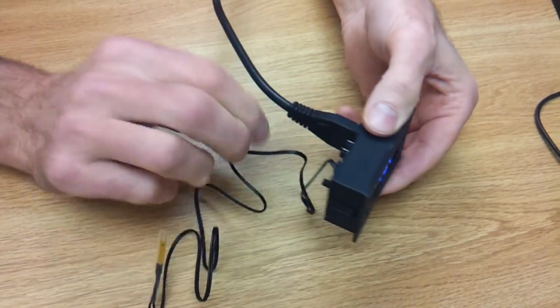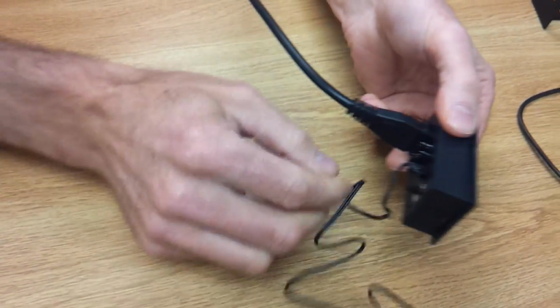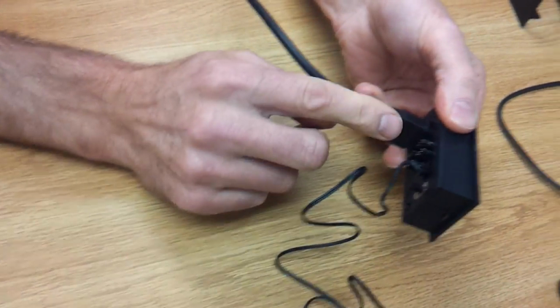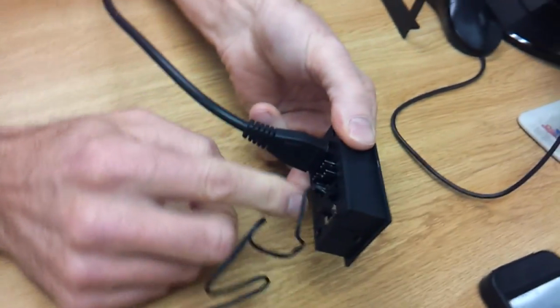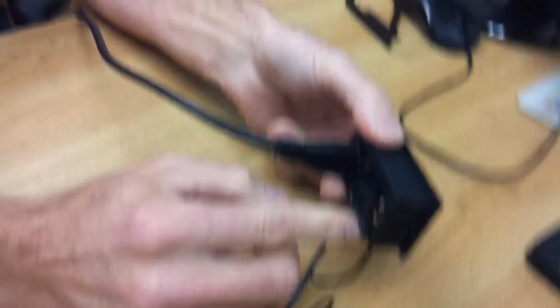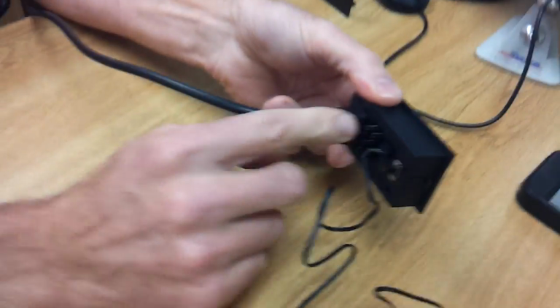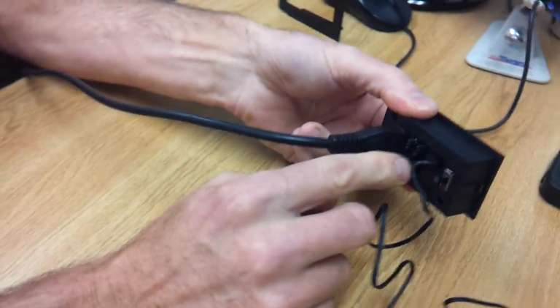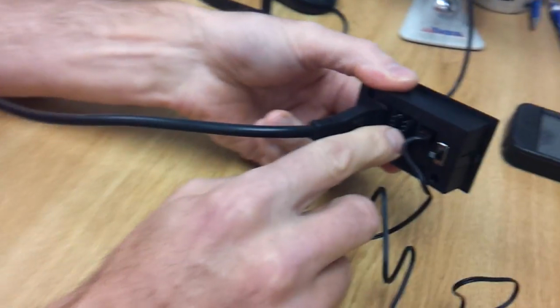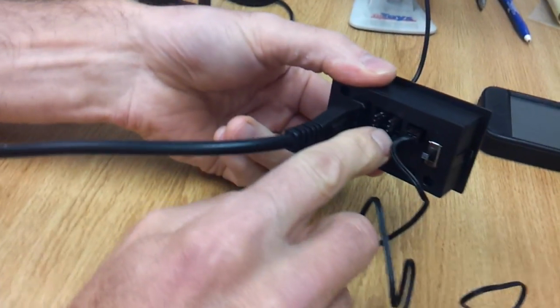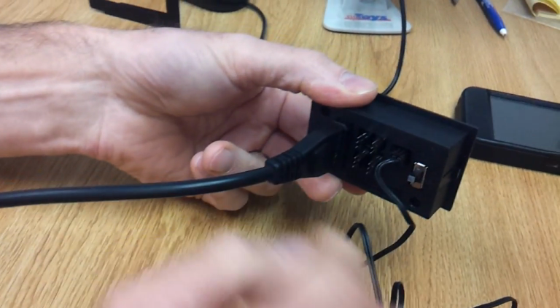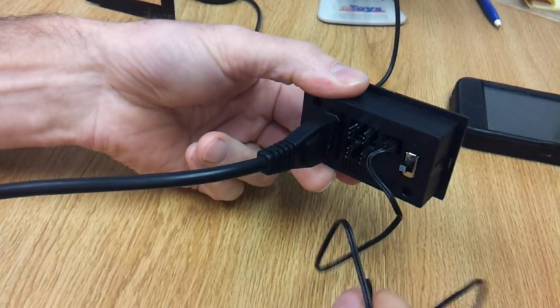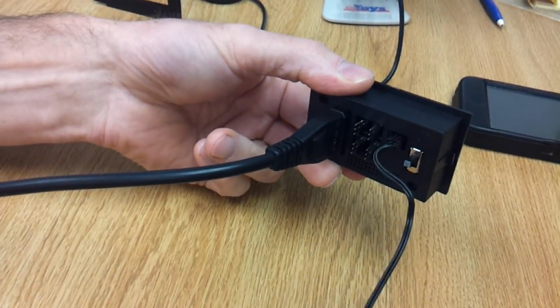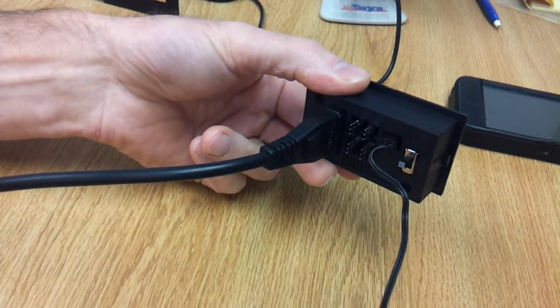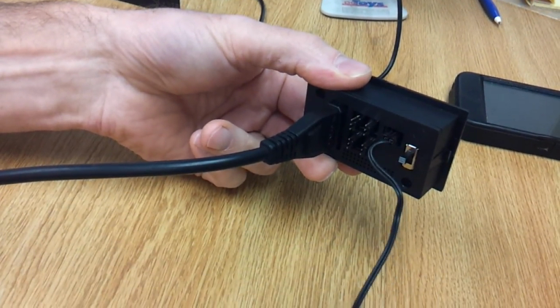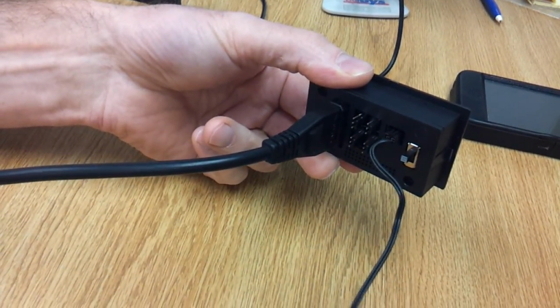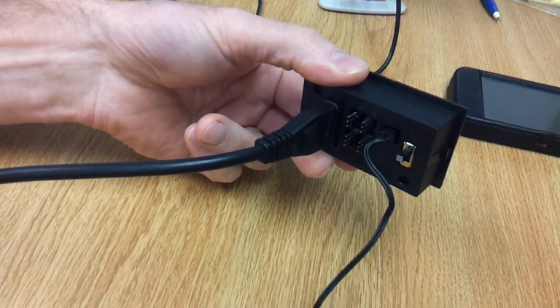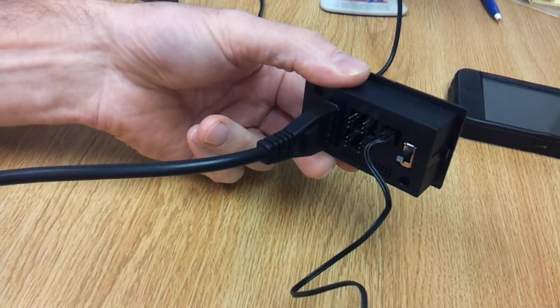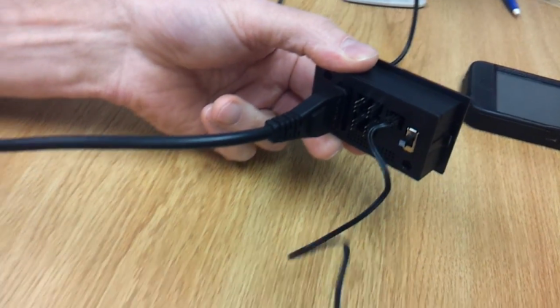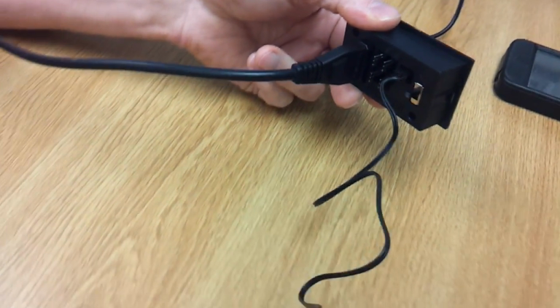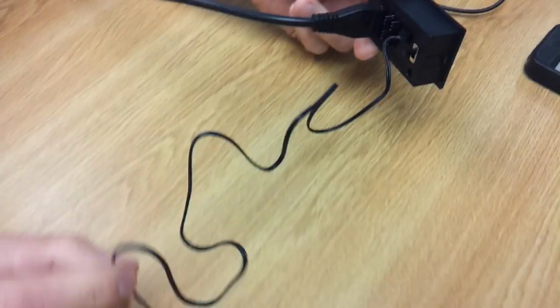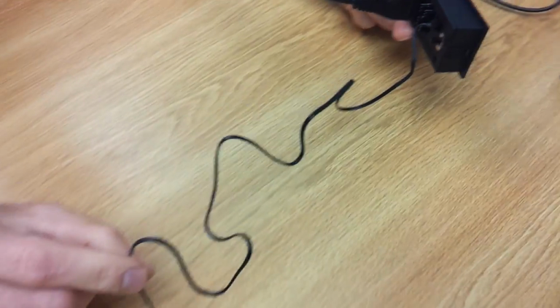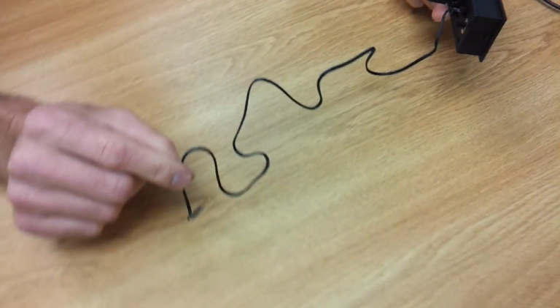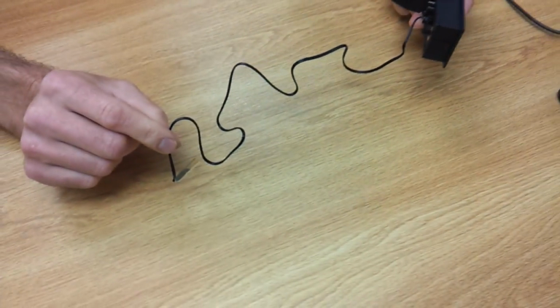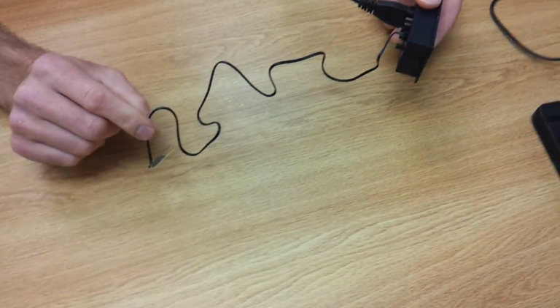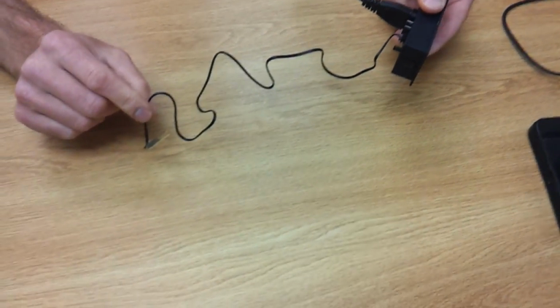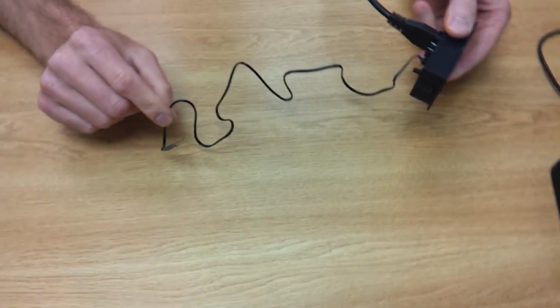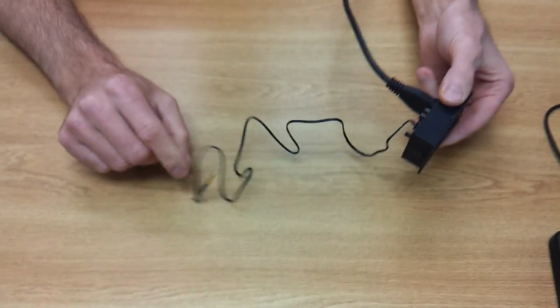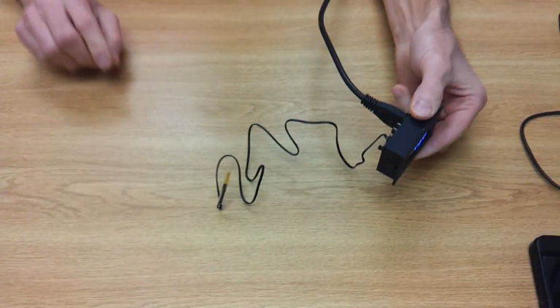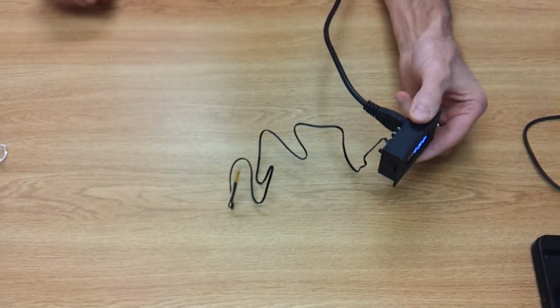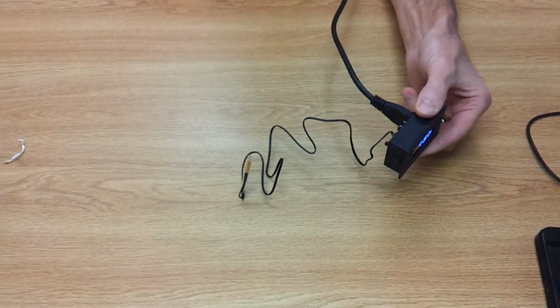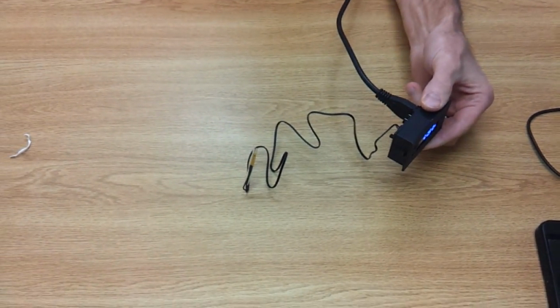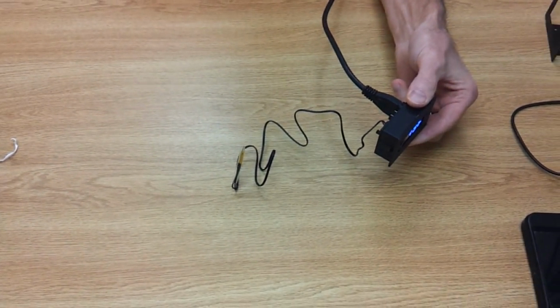We also have connections back here for up to four fans. We have a two-foot-long thermal probe cable. If you need it longer than this, we have a four-foot extension cable you can get on our home theater accessories page.